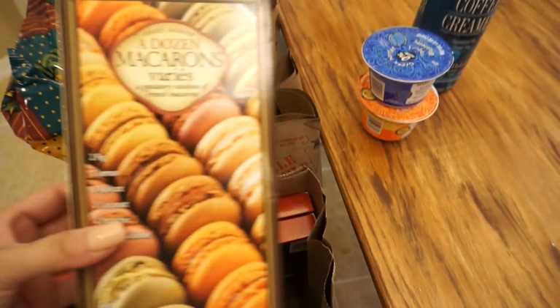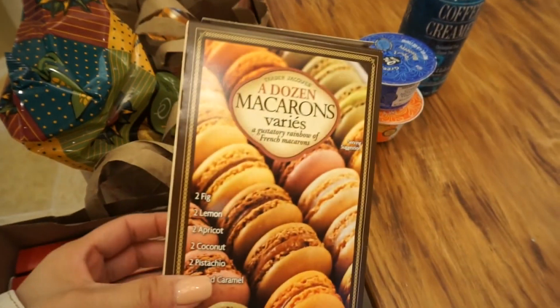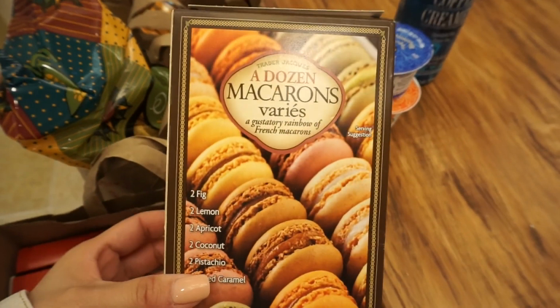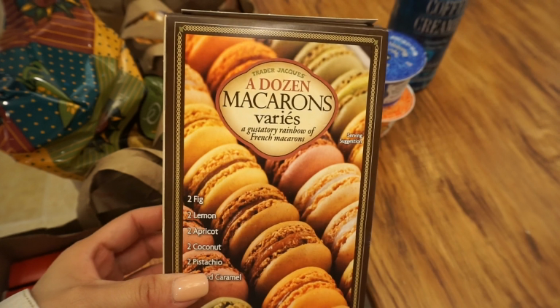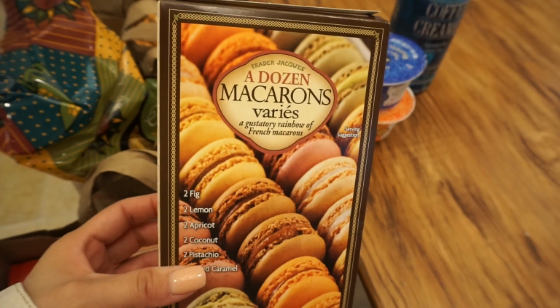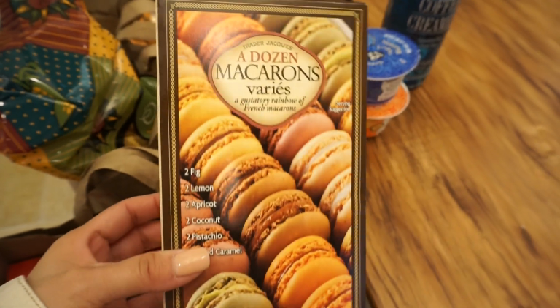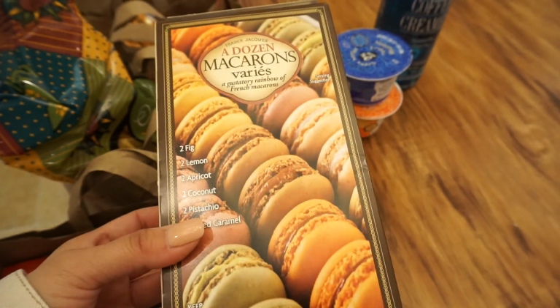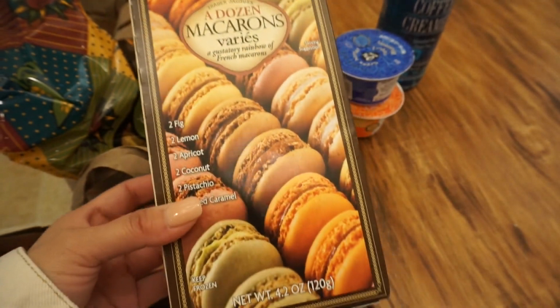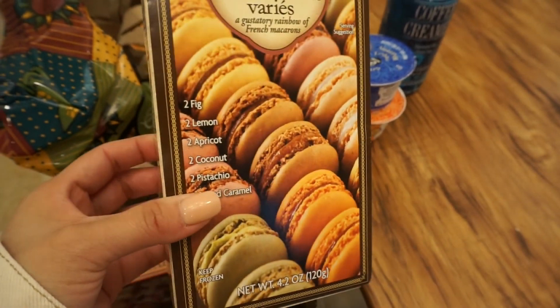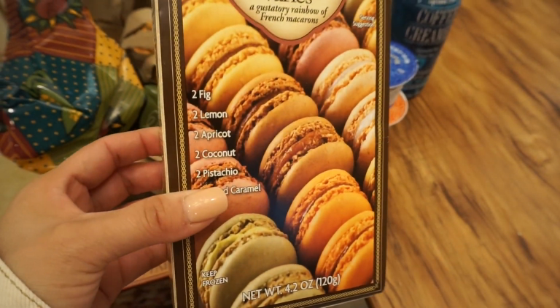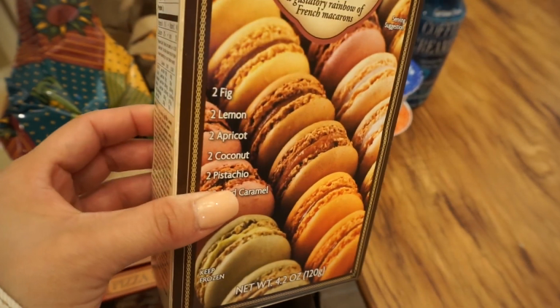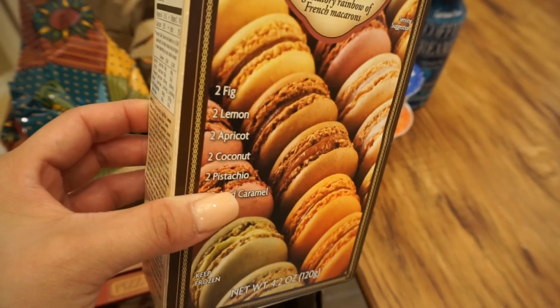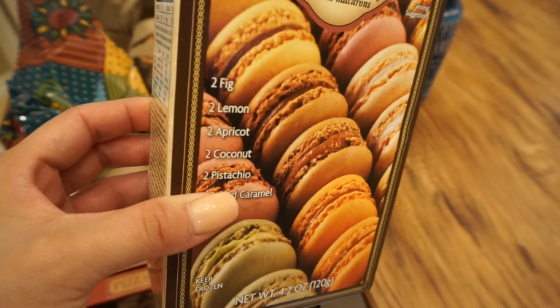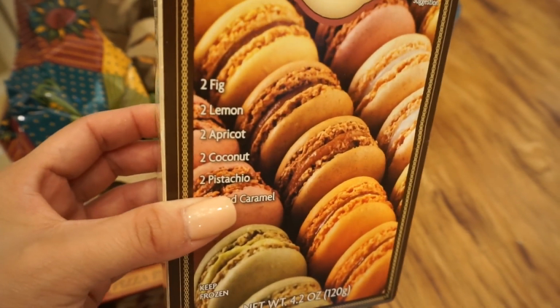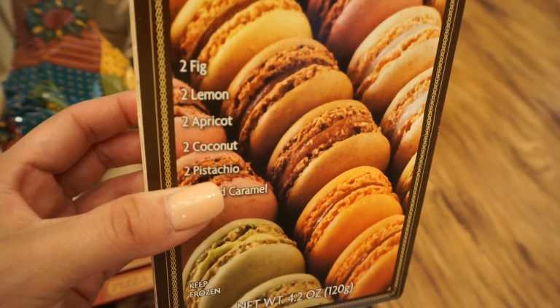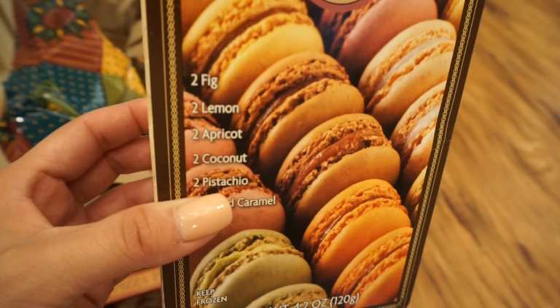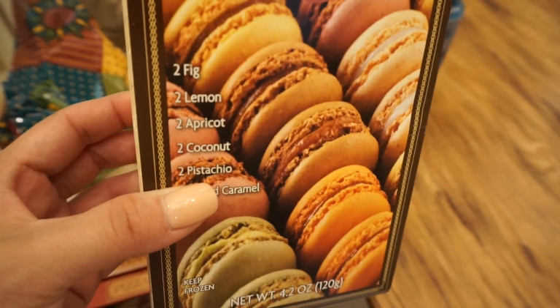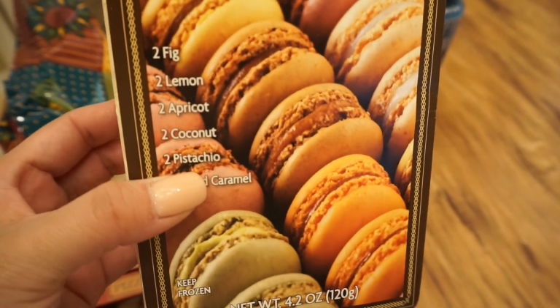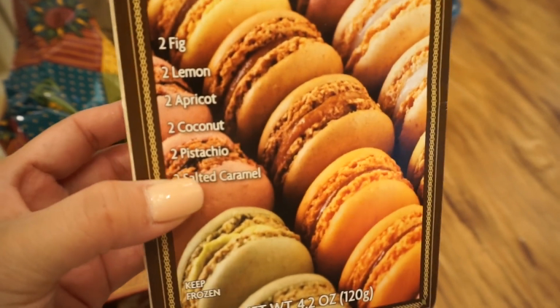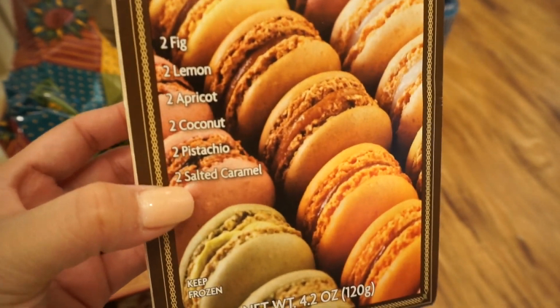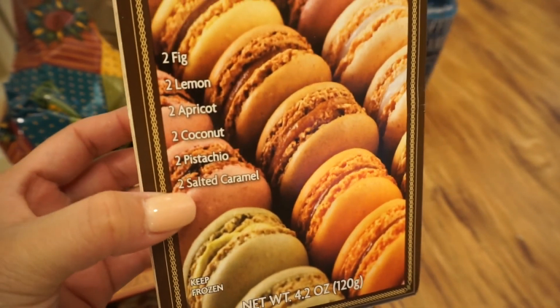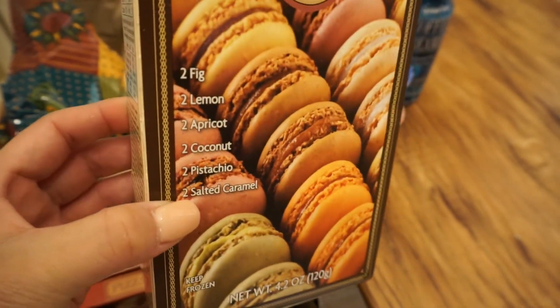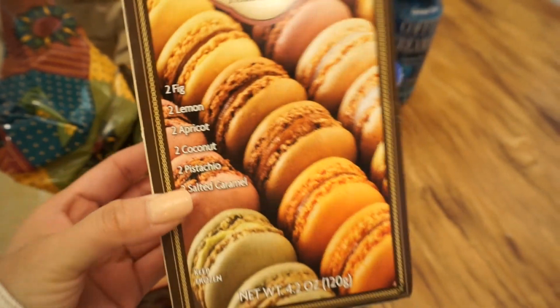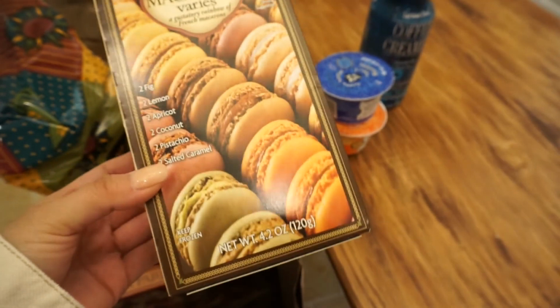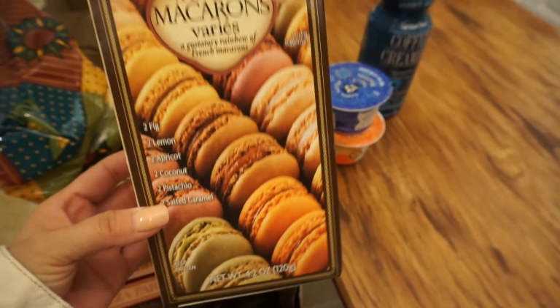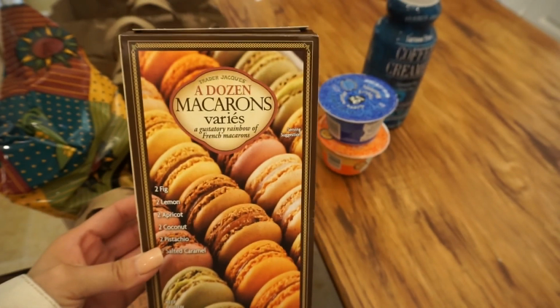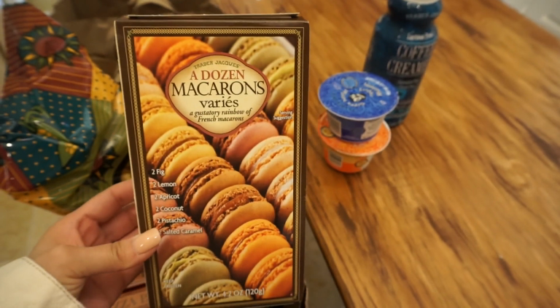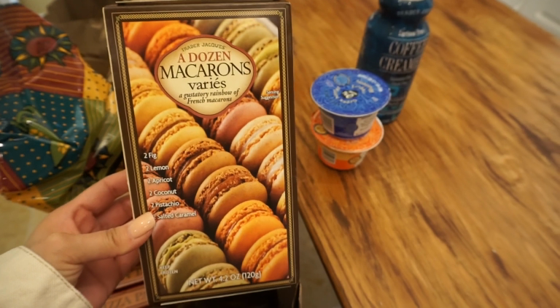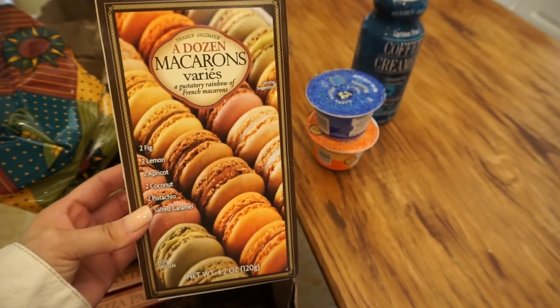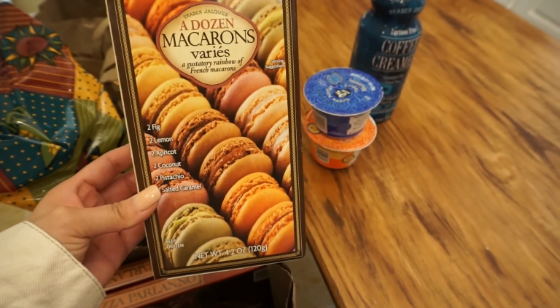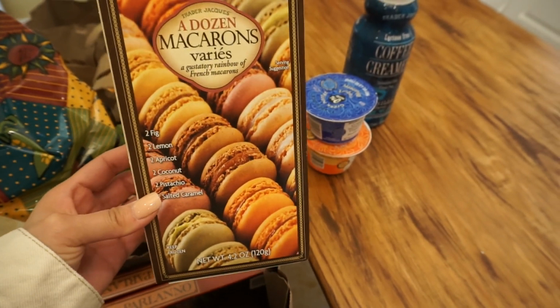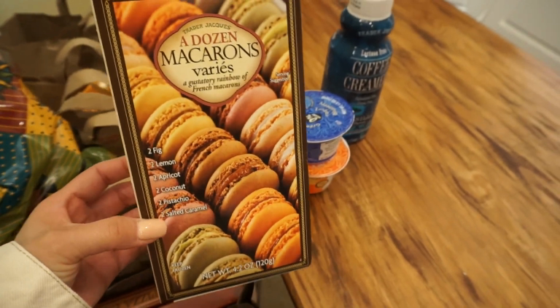I got some macaroons — they have two fig, two lemon, two apricot, two coconut, two pistachio, and two salted caramel. I haven't tried these but I'm pretty sure I'm going to kill them.